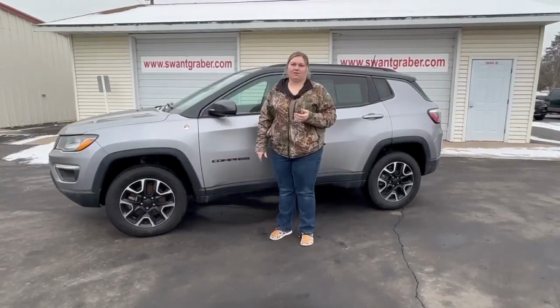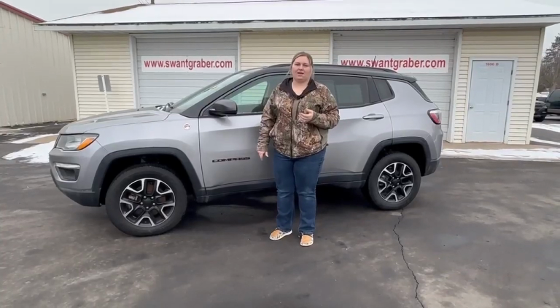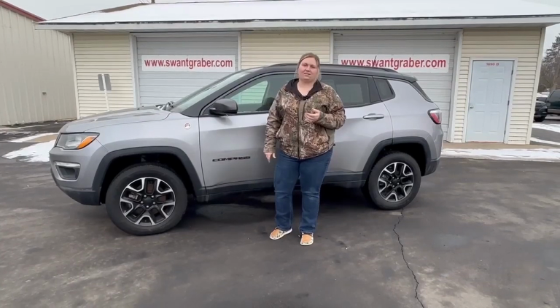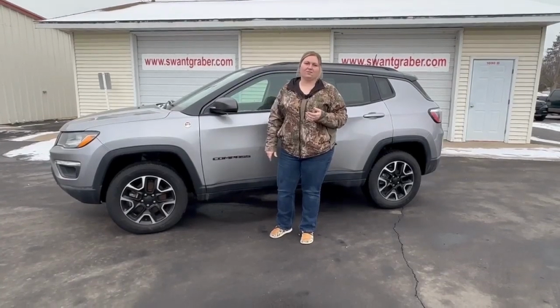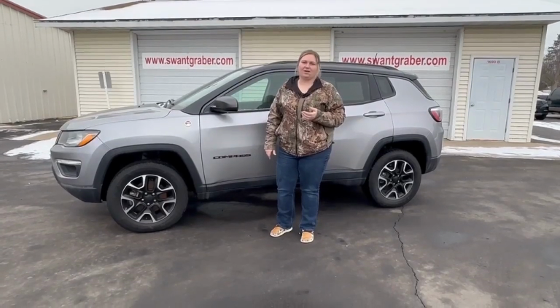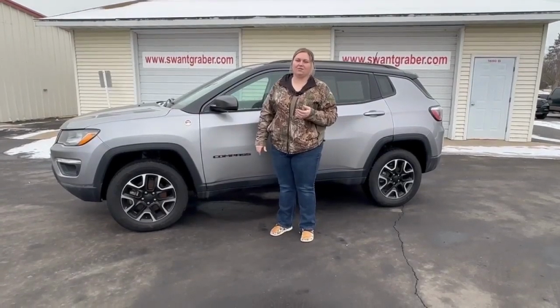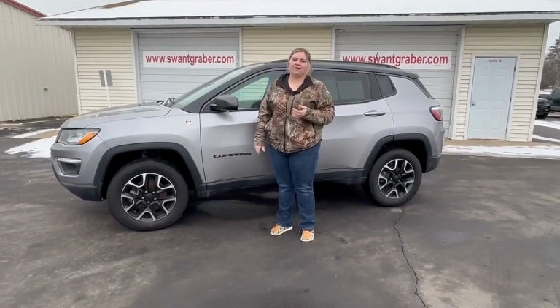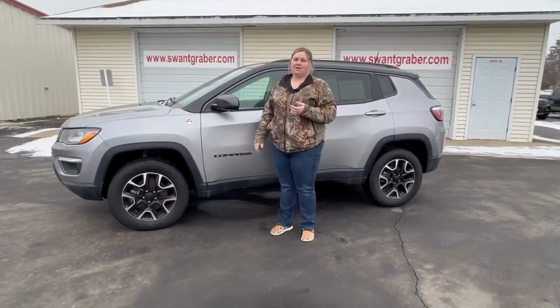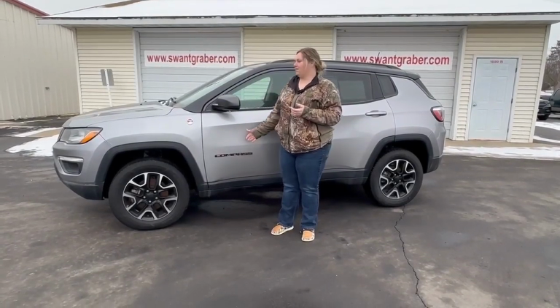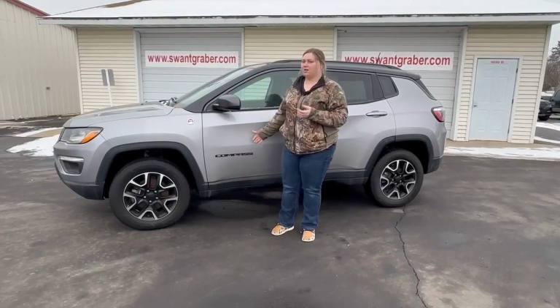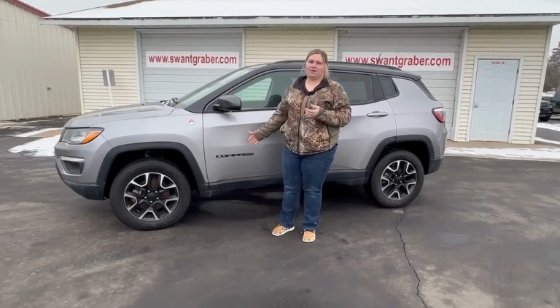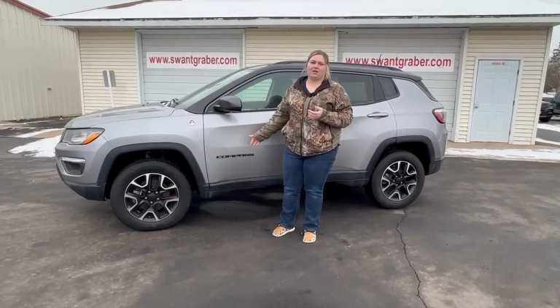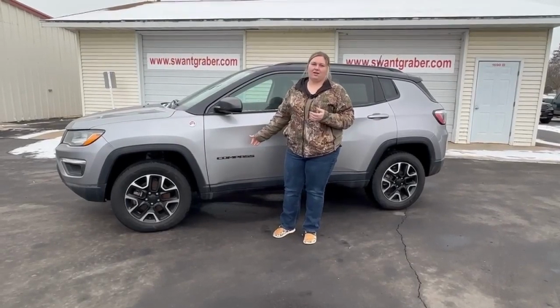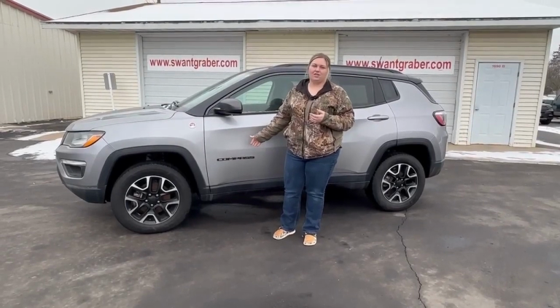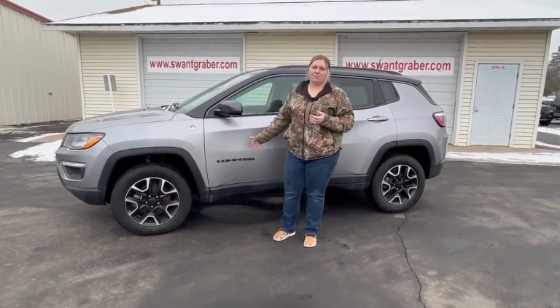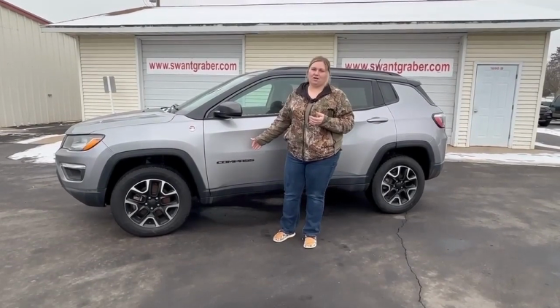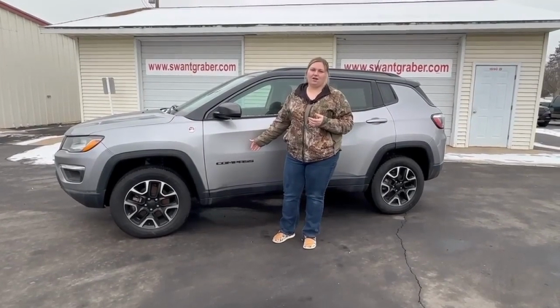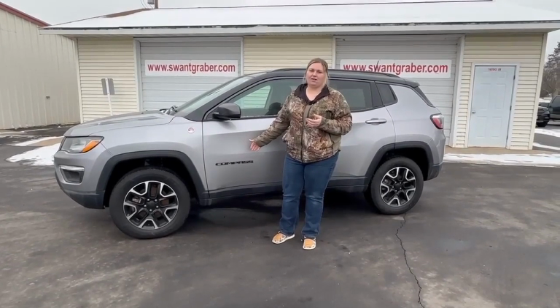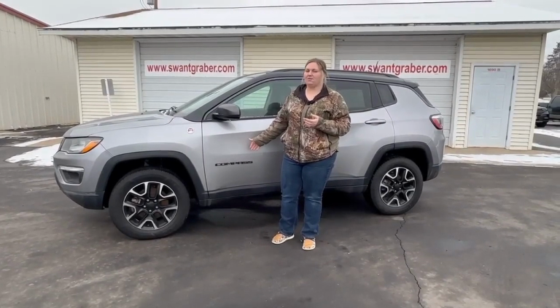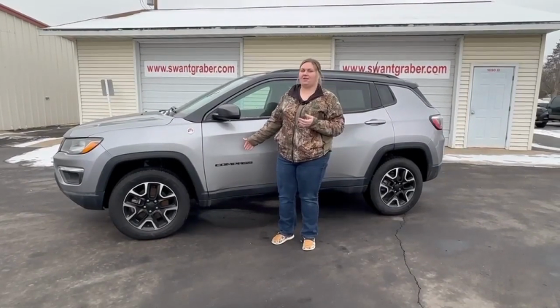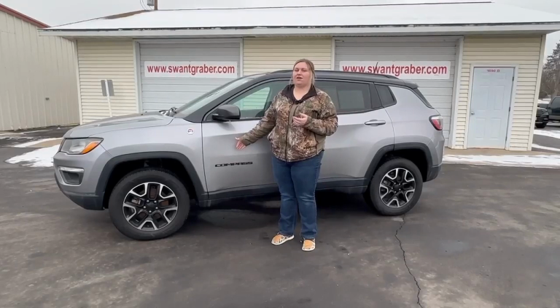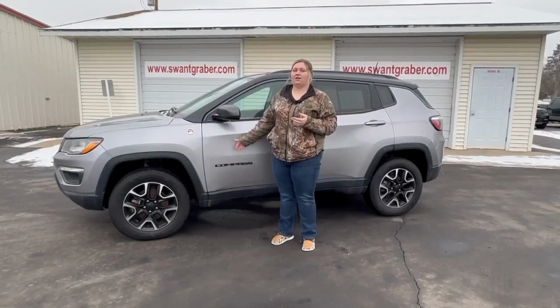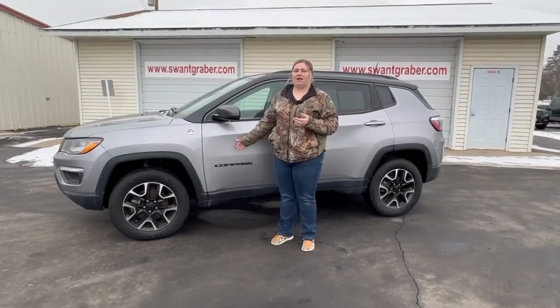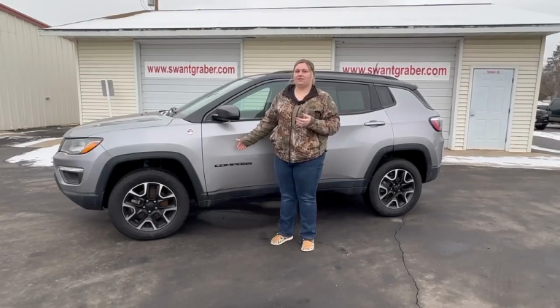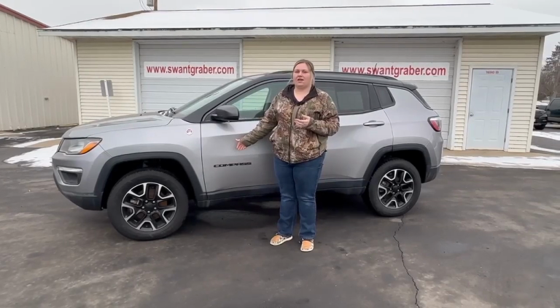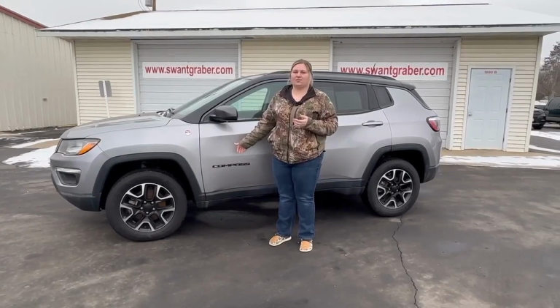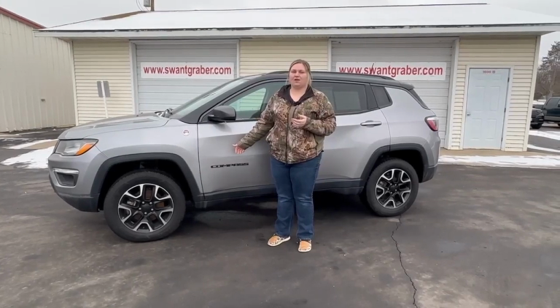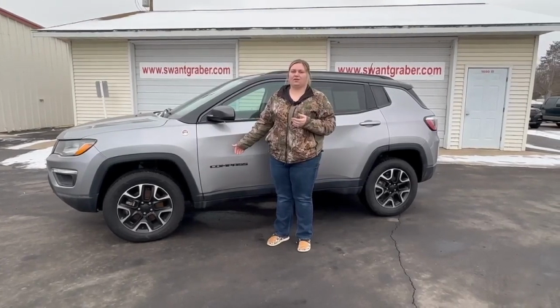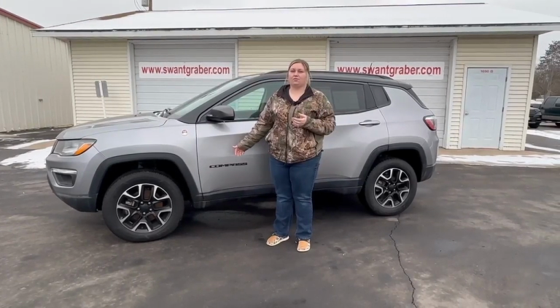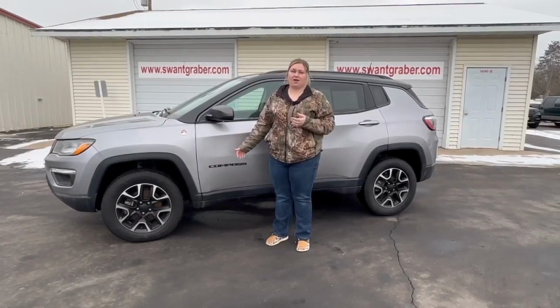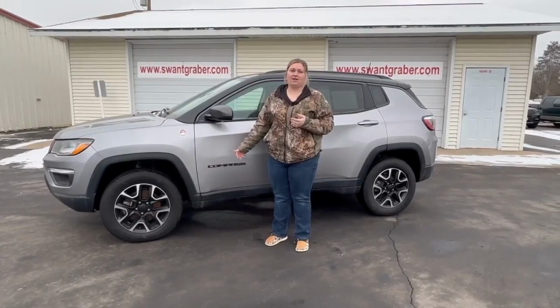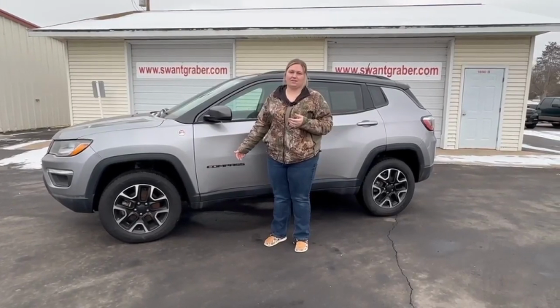Hey guys, it's Alicia from Swankgraber here in Barron, and here I have a 2020 Jeep Compass Trailhawk. It is silver metallic in color, and on the inside it has black with ruby red accents.